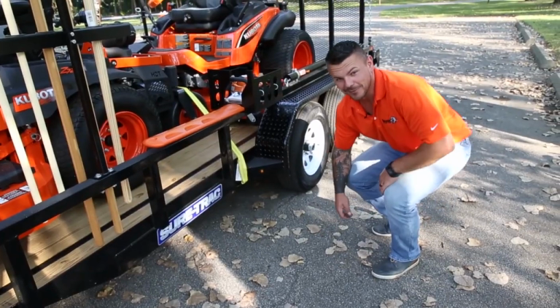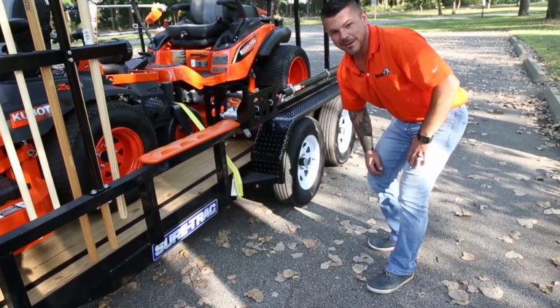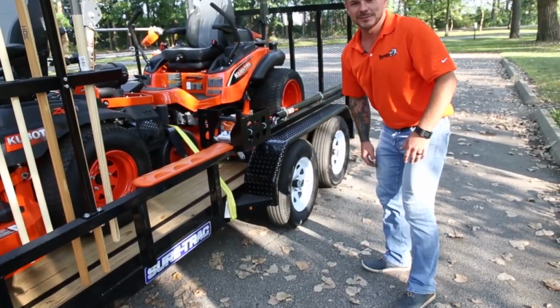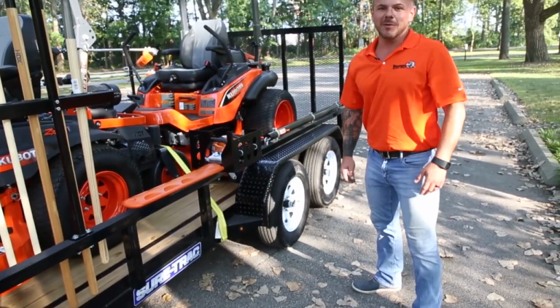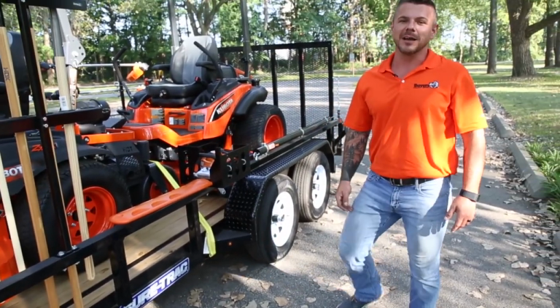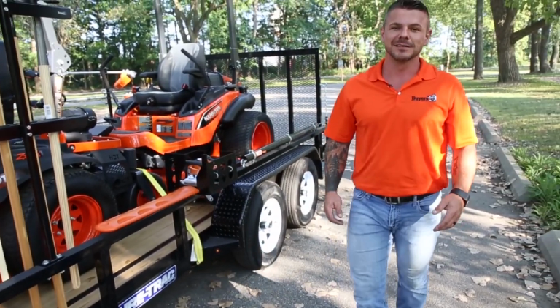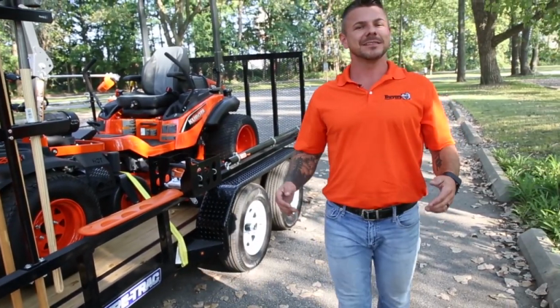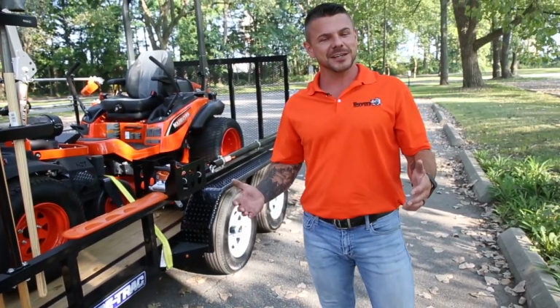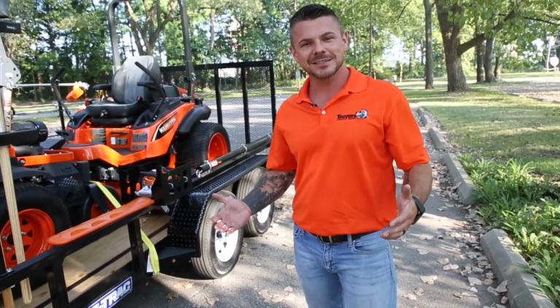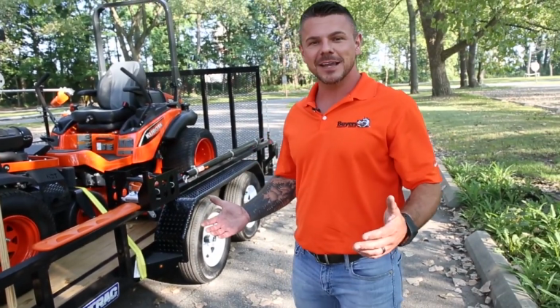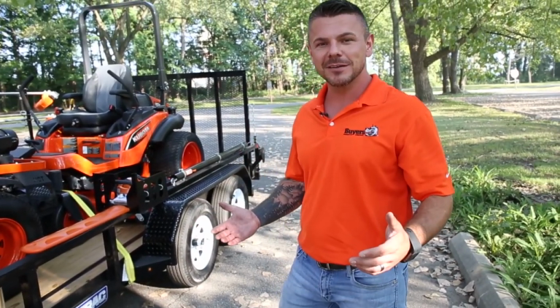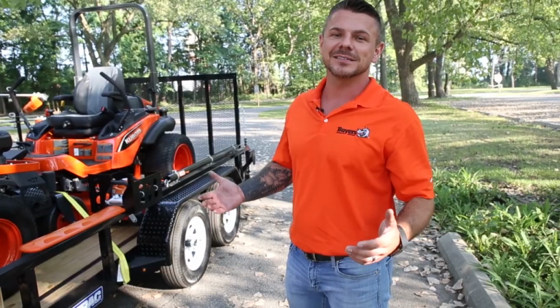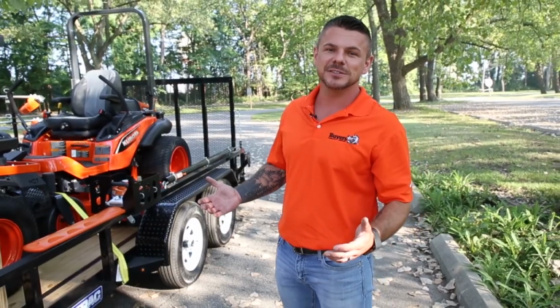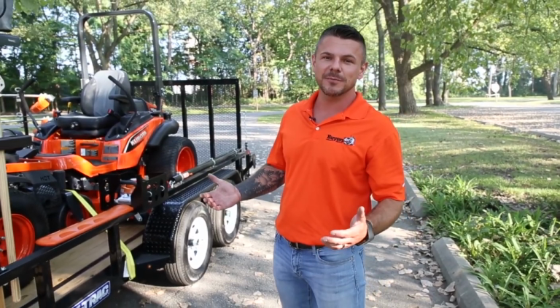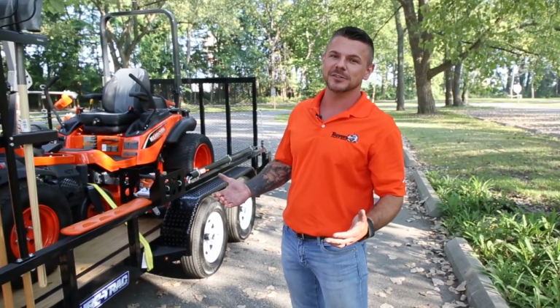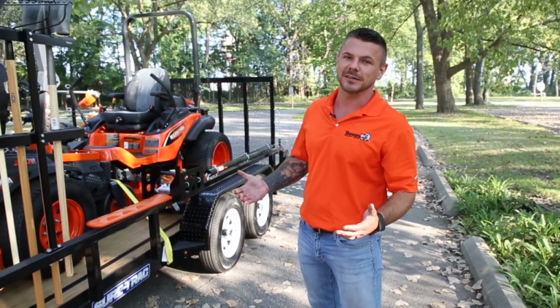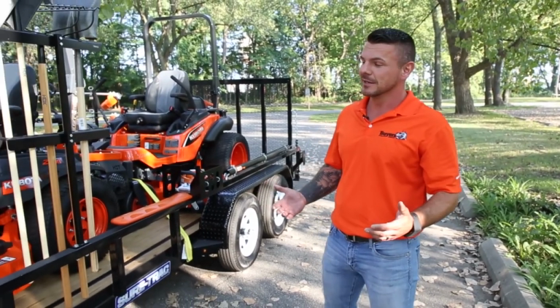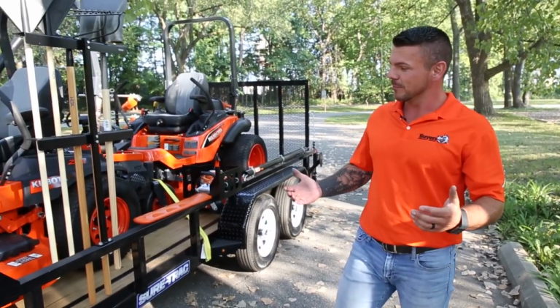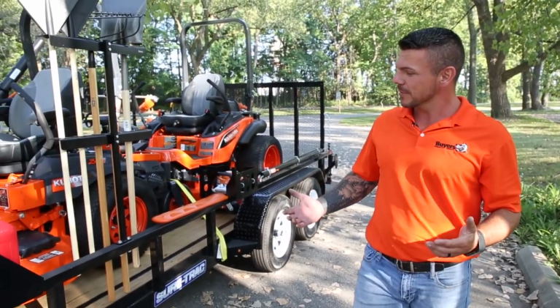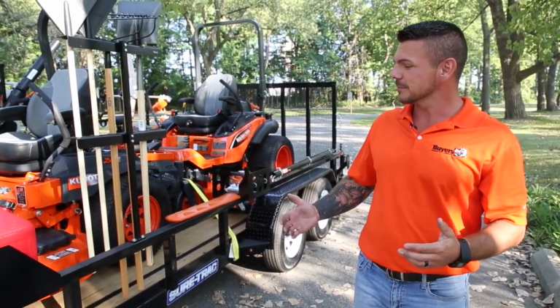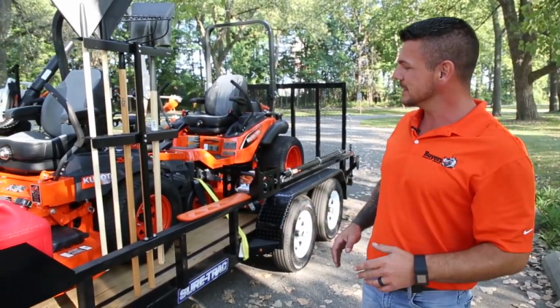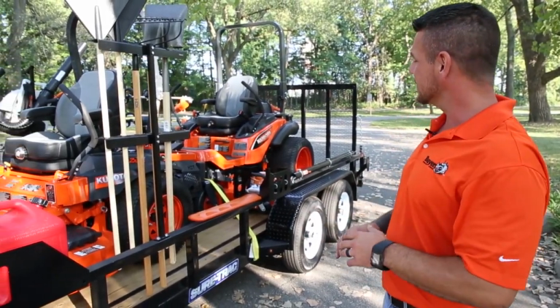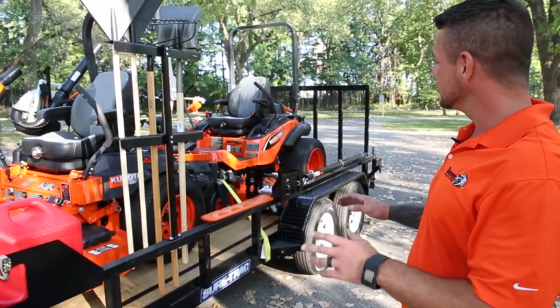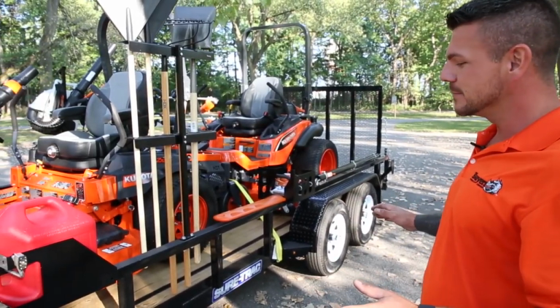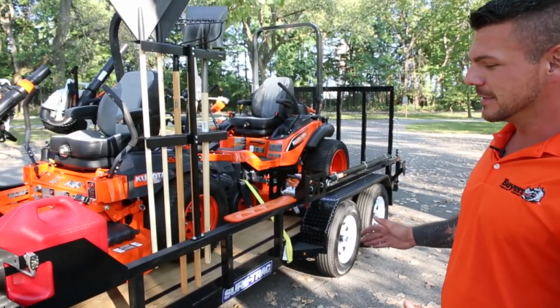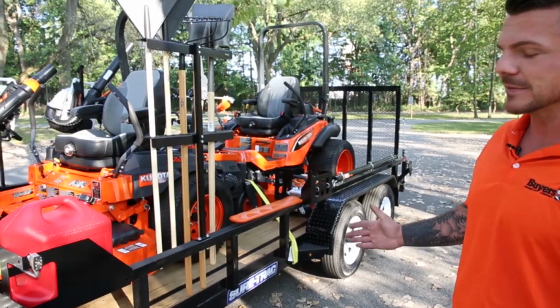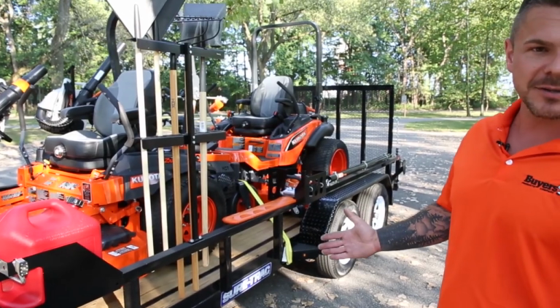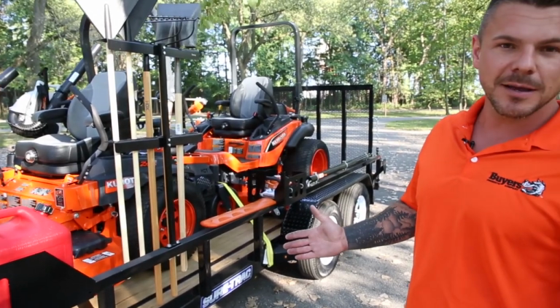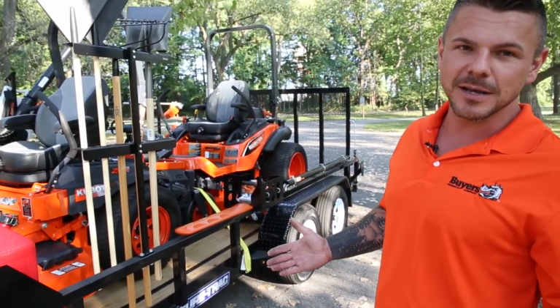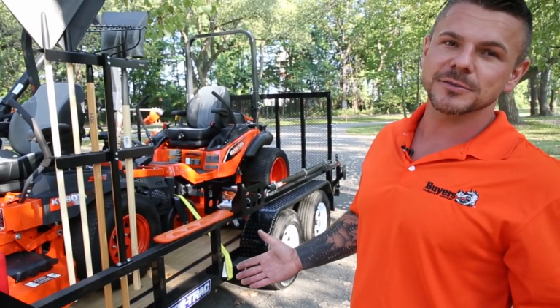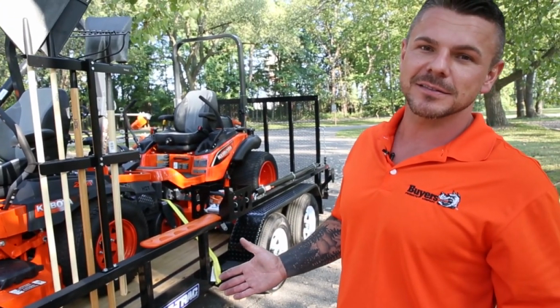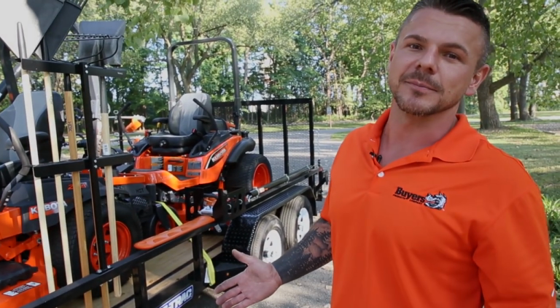Well that about wraps up our walk around. Thanks for checking out this landscape rig with accessories offered by Buyers Products. For more information and complete details on all these items, visit www.buyersproducts.com.